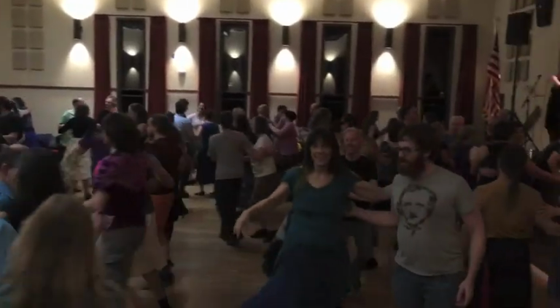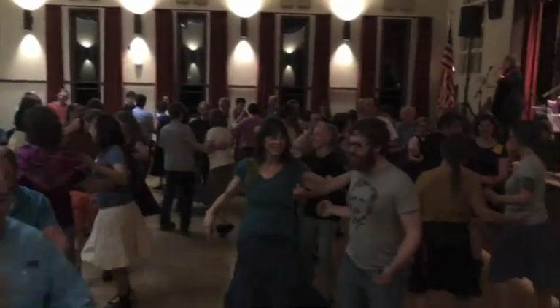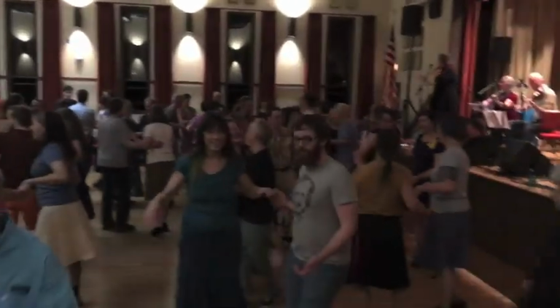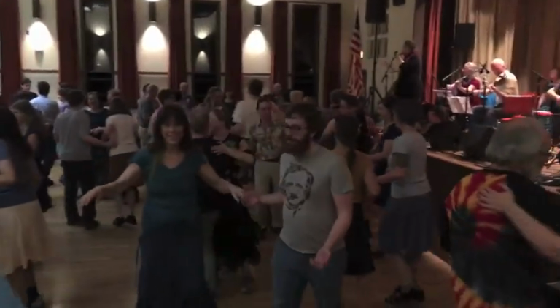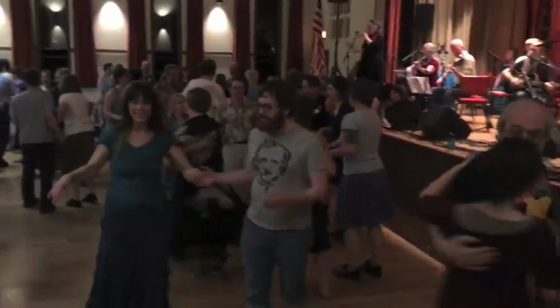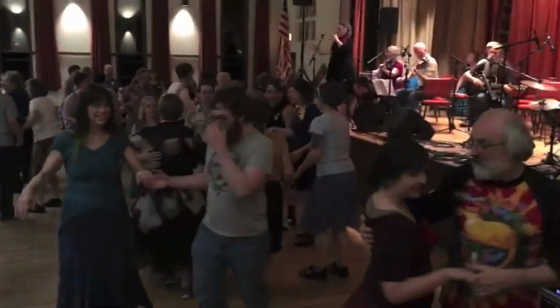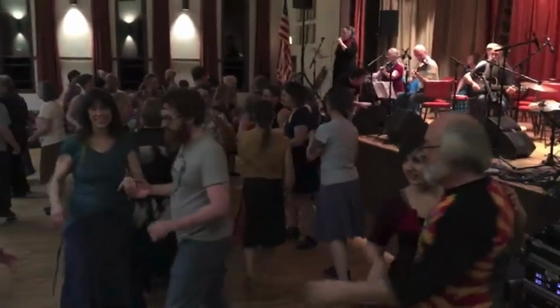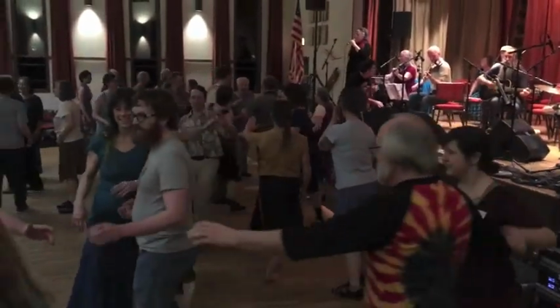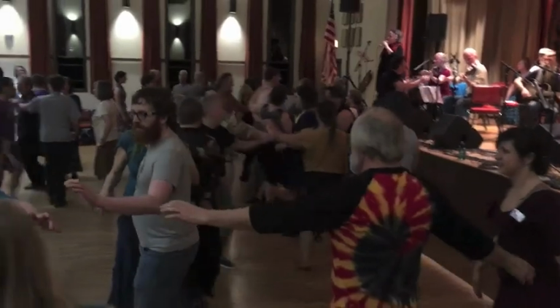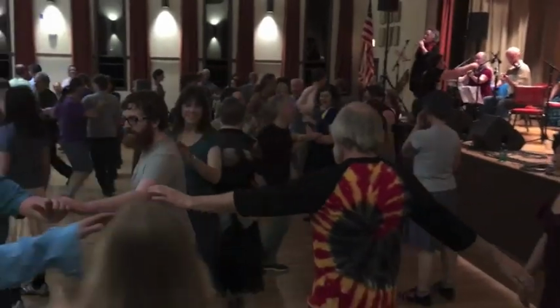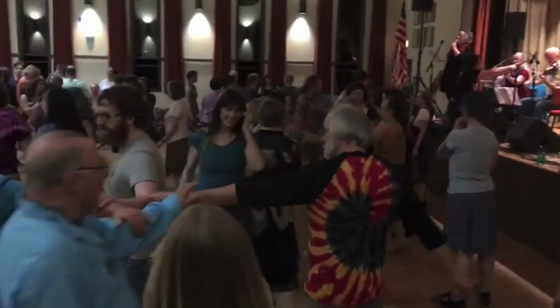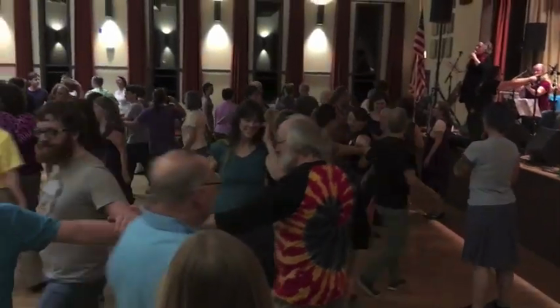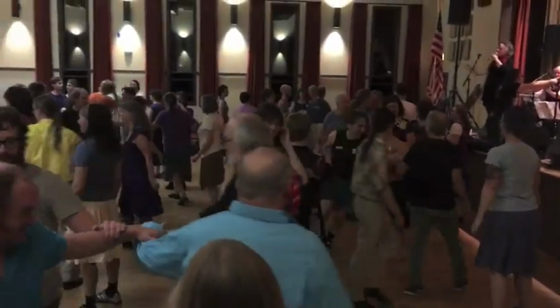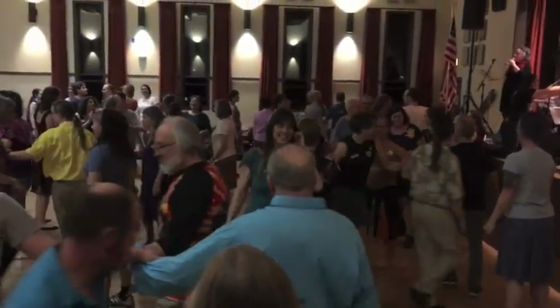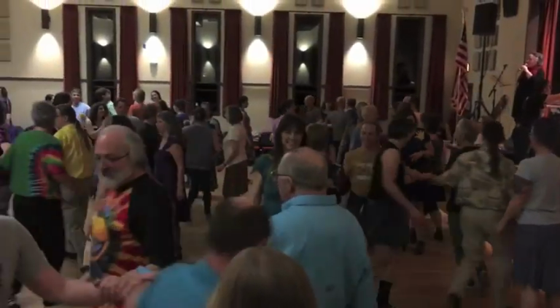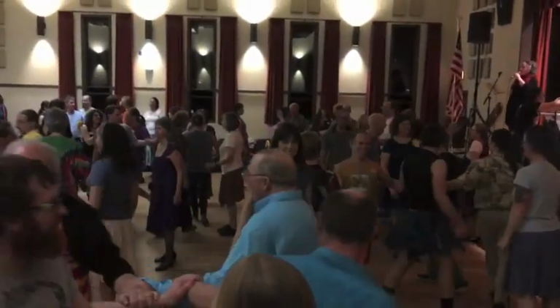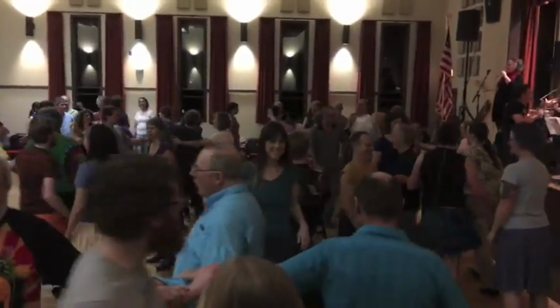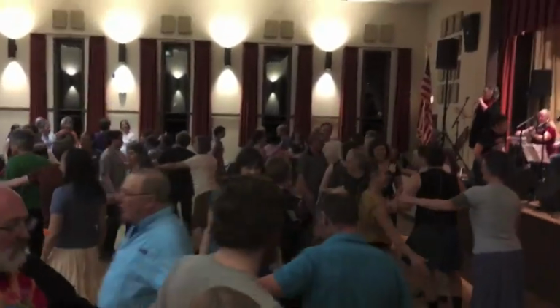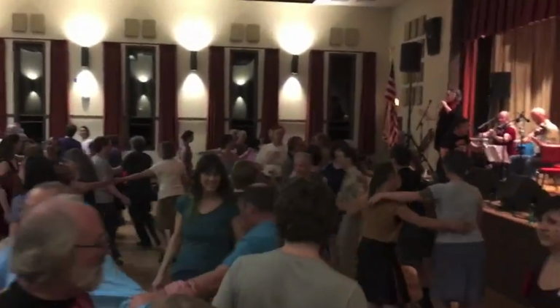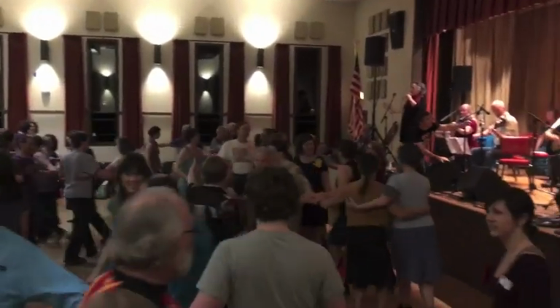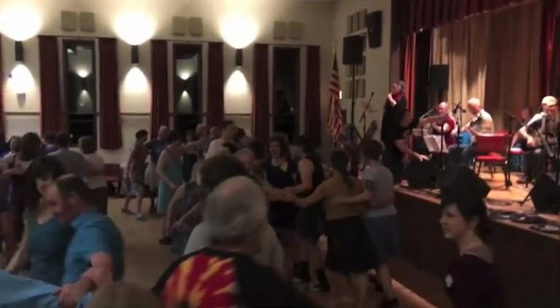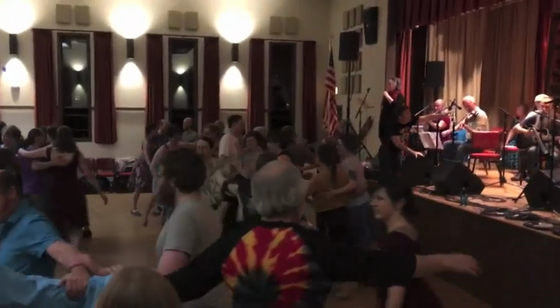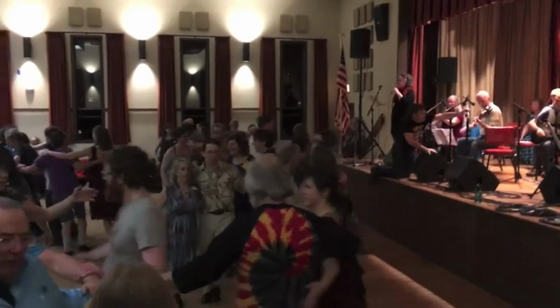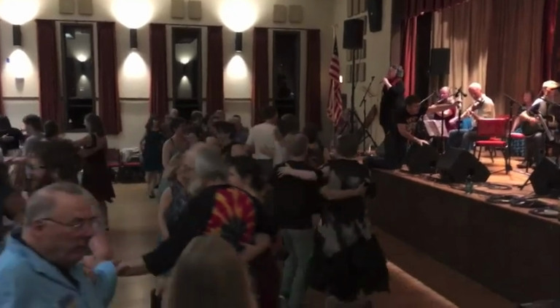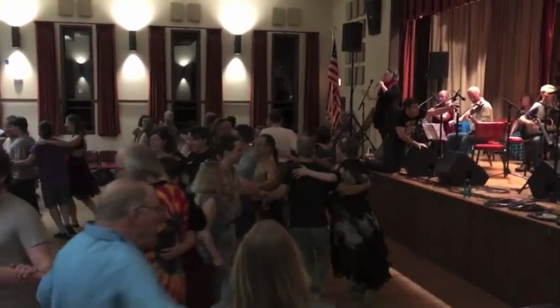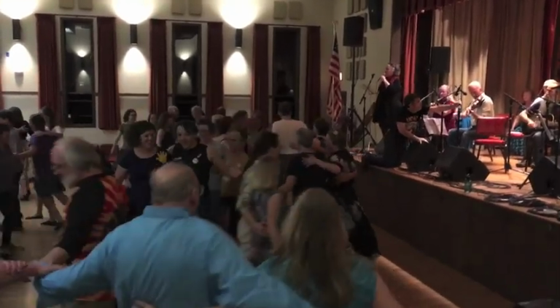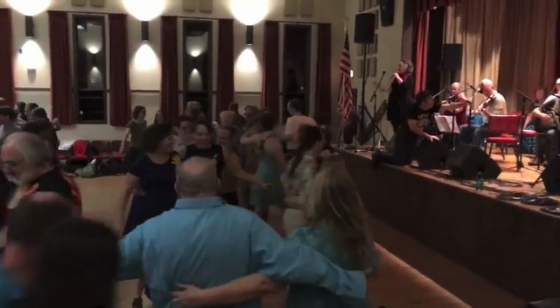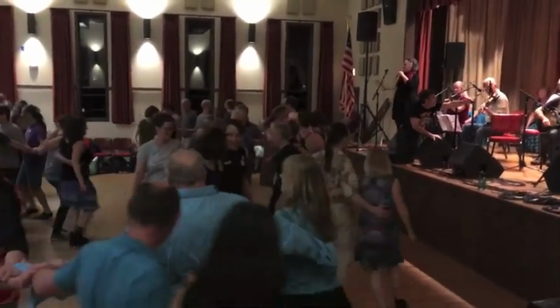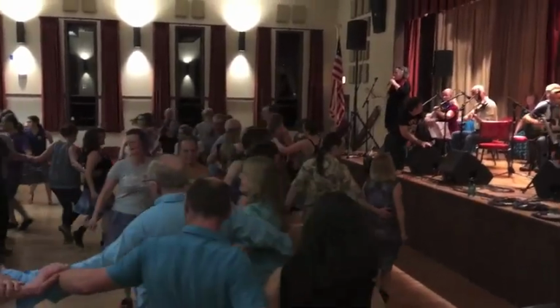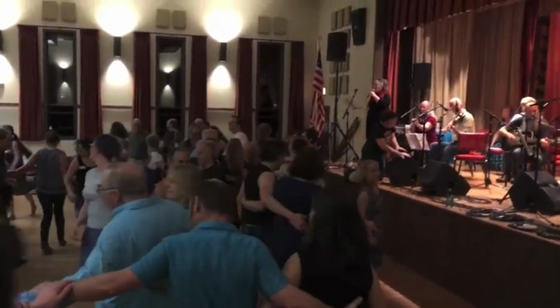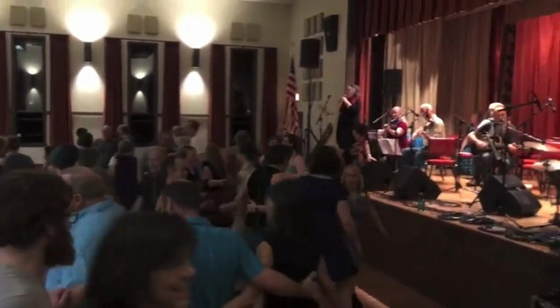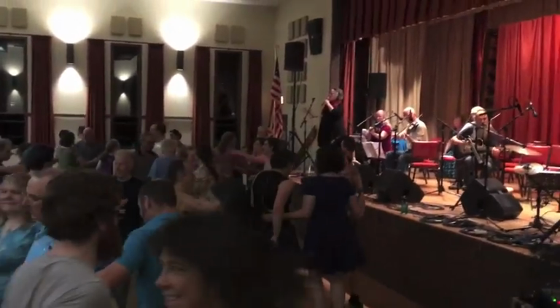All forward, gents, take a left hand star right where you are. Hold on, pick up the one that you just swung. Ladies, roll back, right shoulders, swing the one behind you.